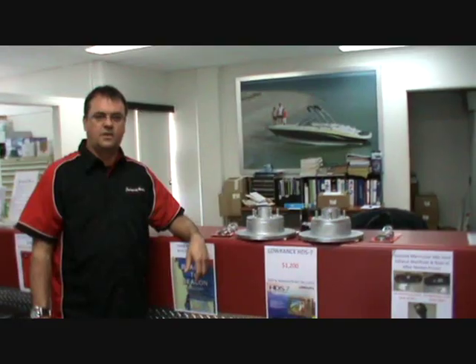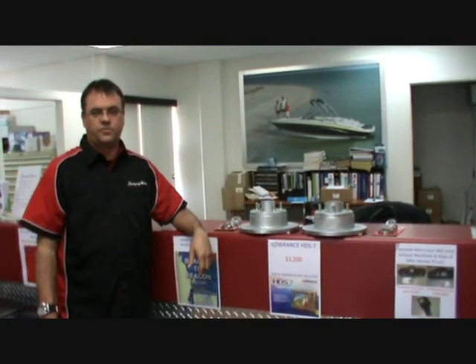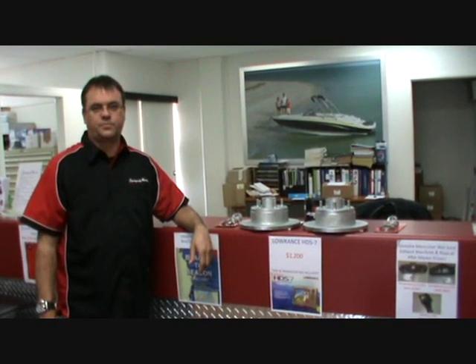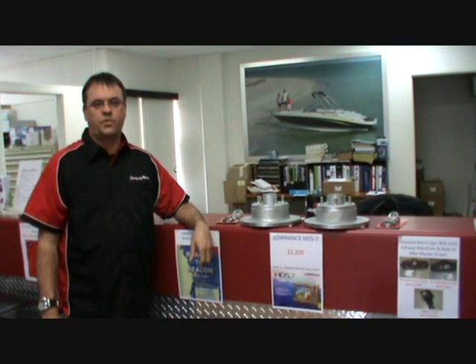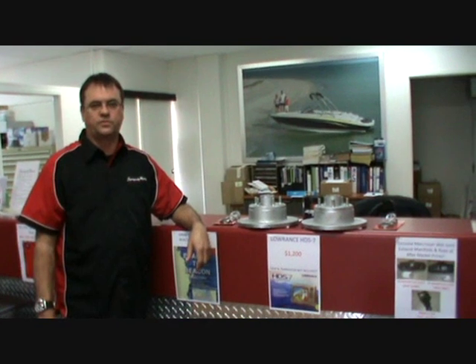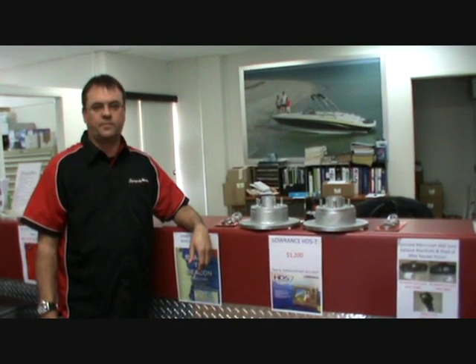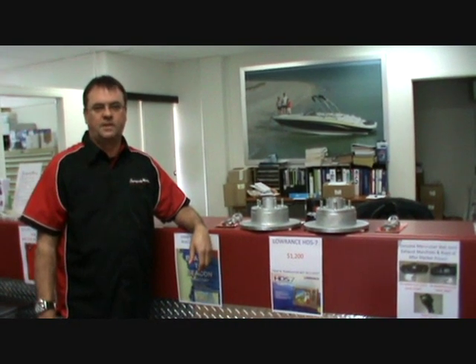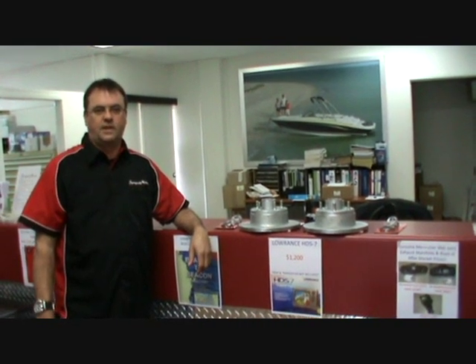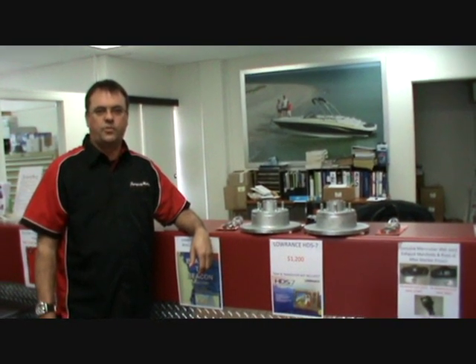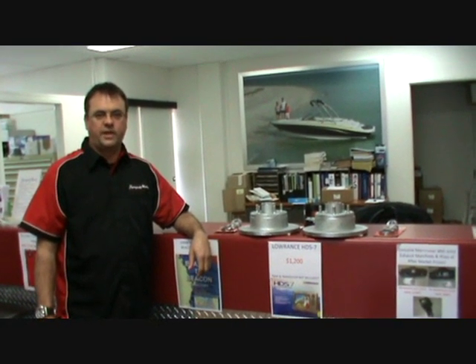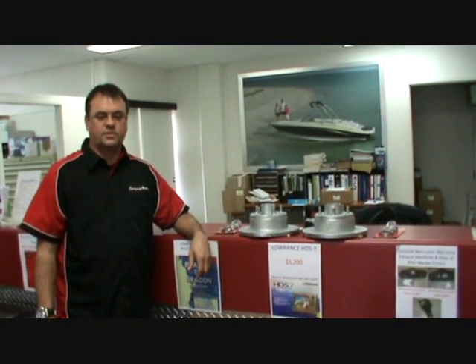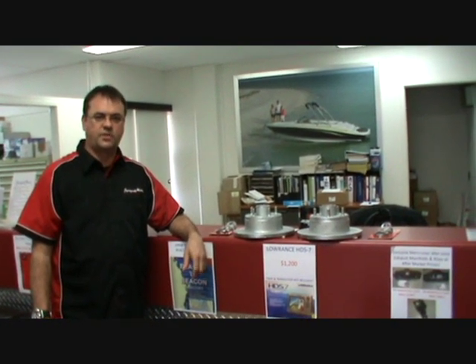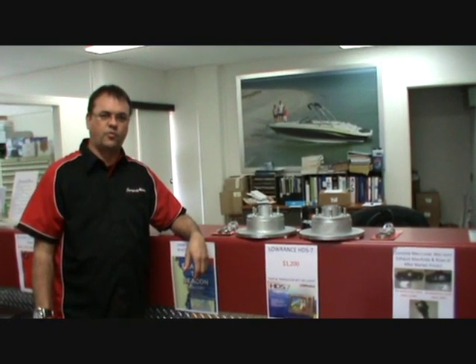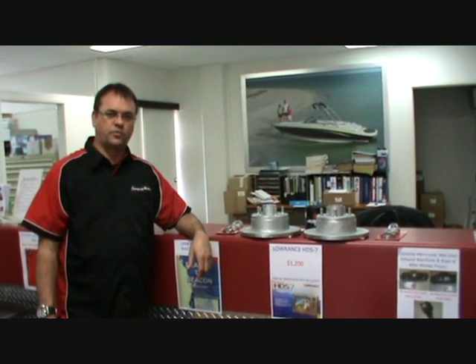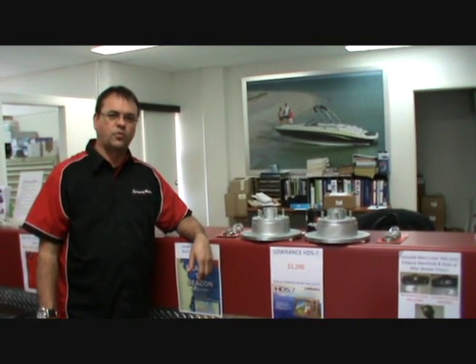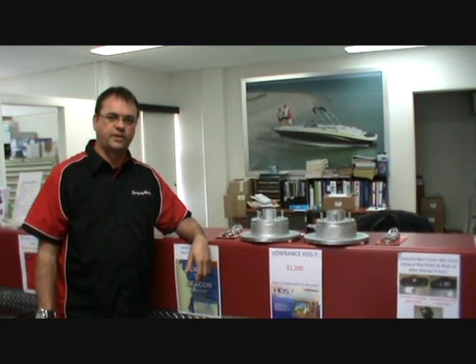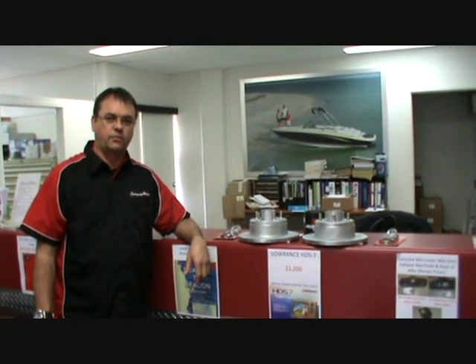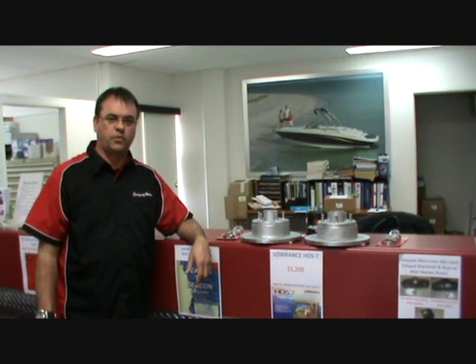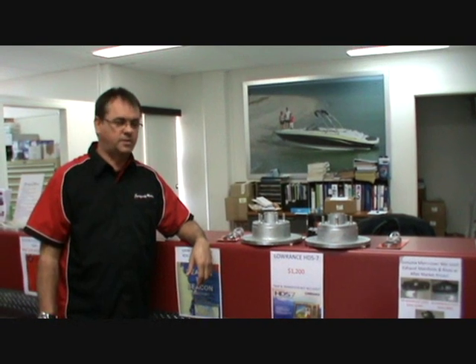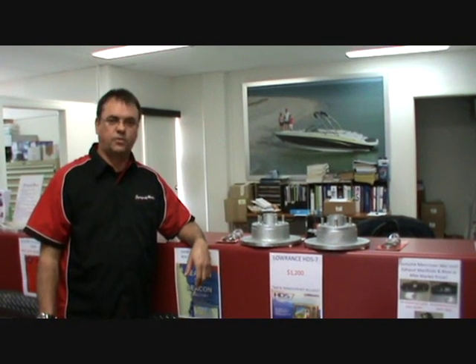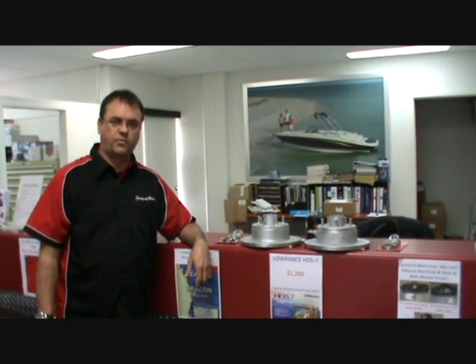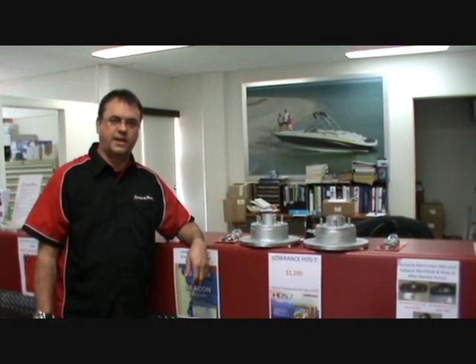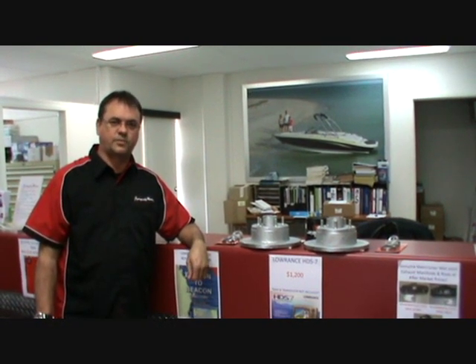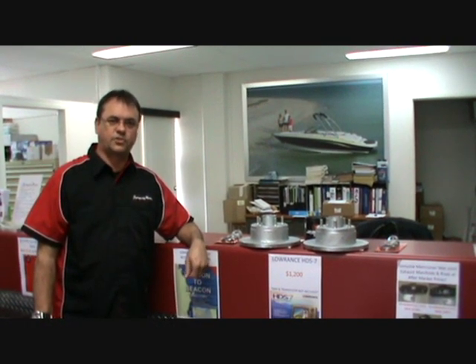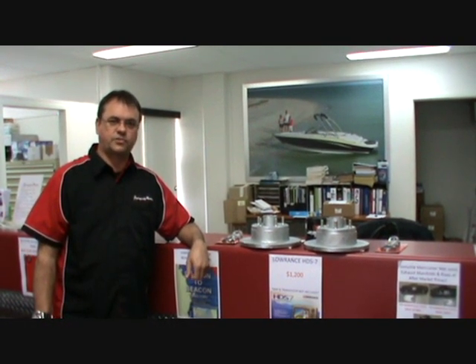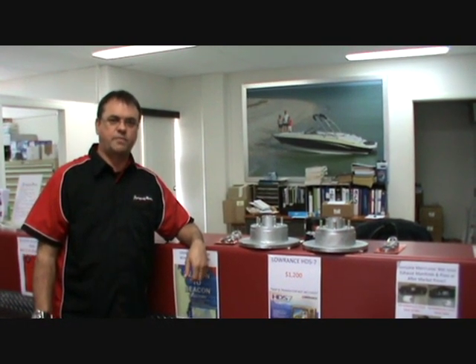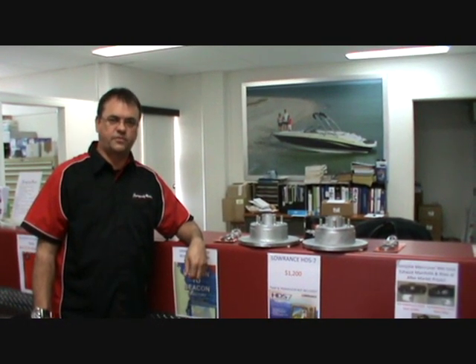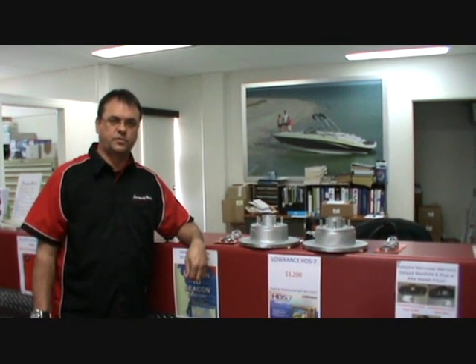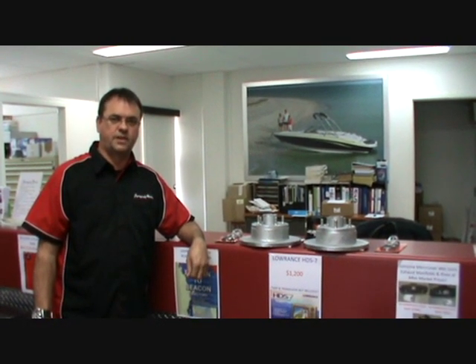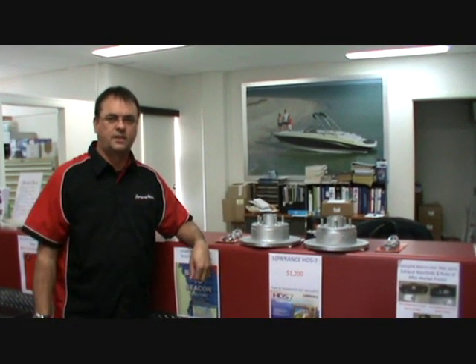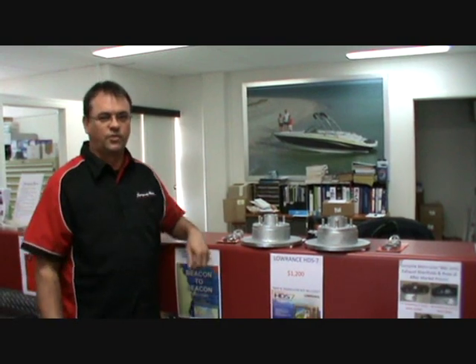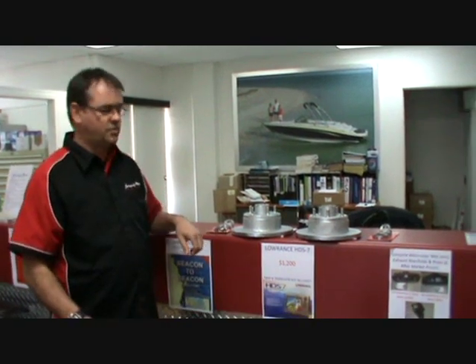Hi, I'm Chris from the Springwood Marine Service Department. A common question we get asked is: do I have Ford or Holden wheel bearings and wheel hubs? Today we're going to clear that up and show you the two main differences between the Ford and the Holden.